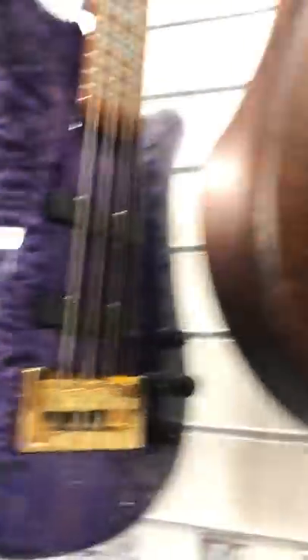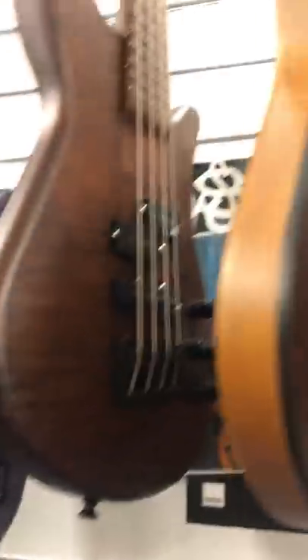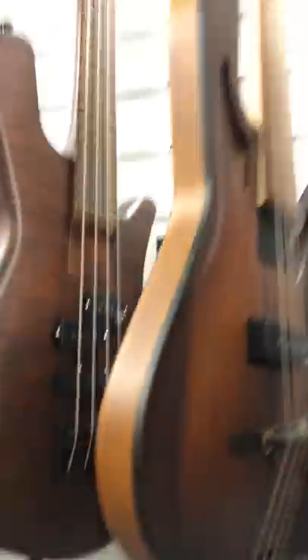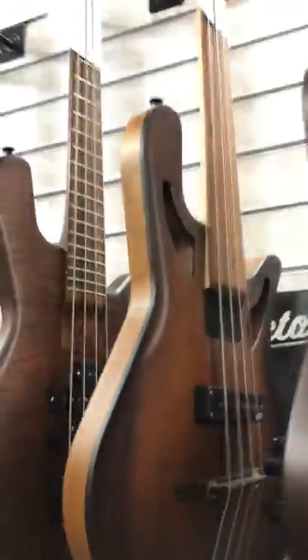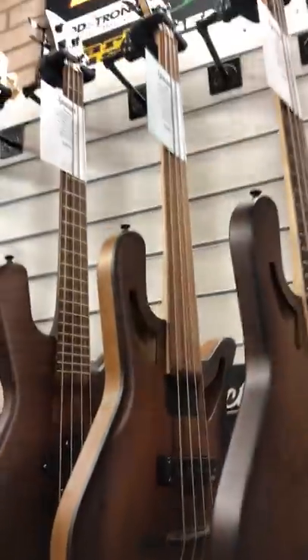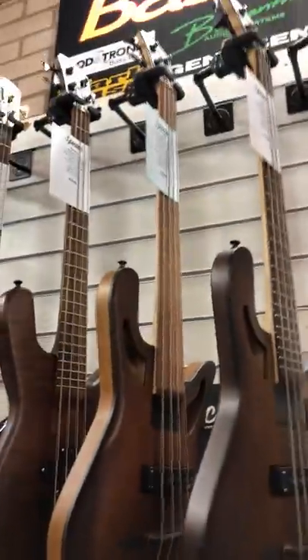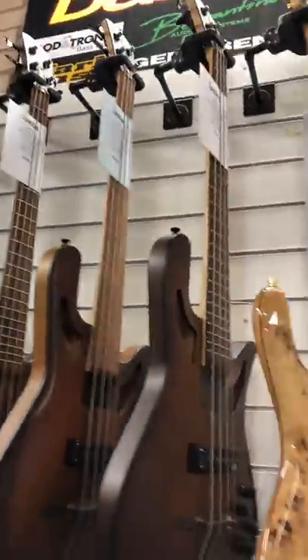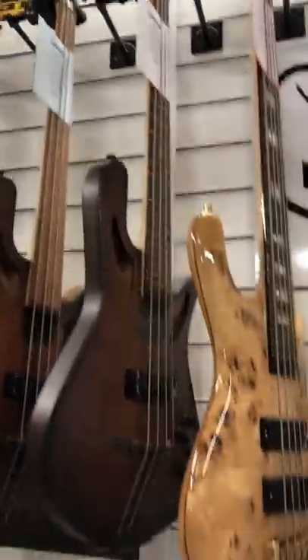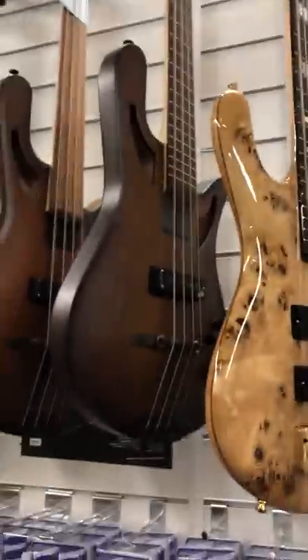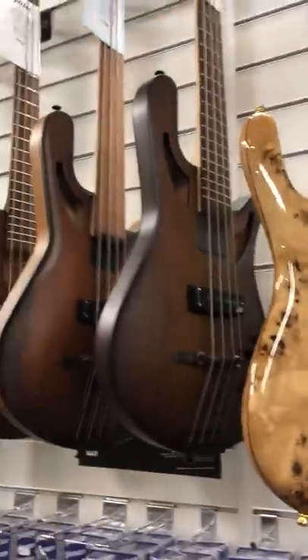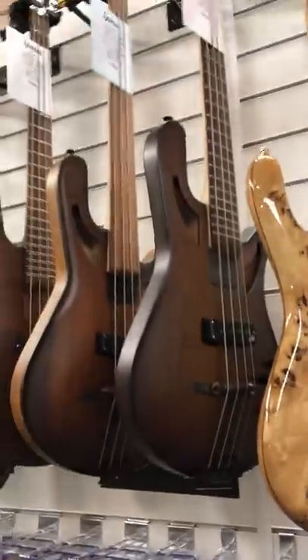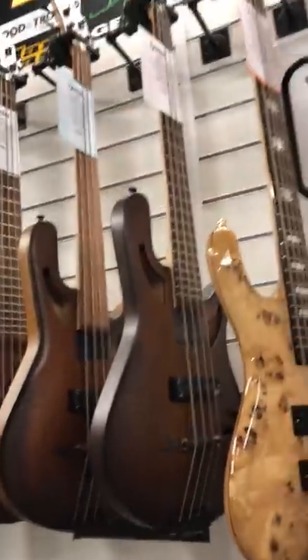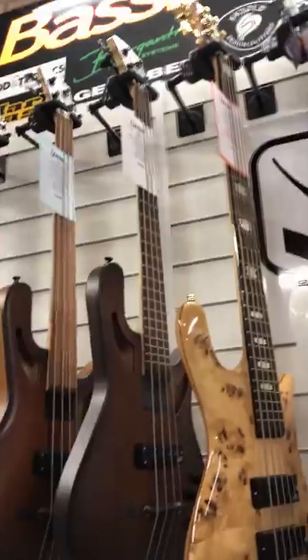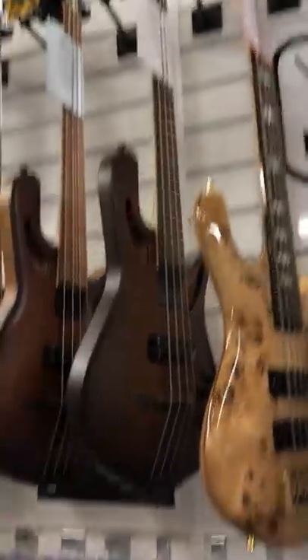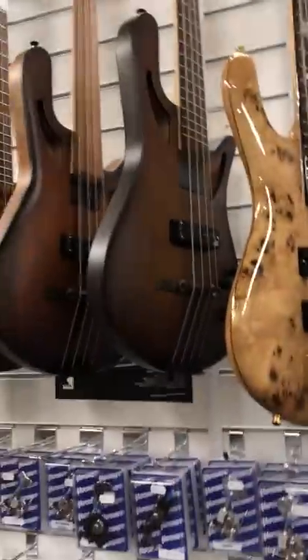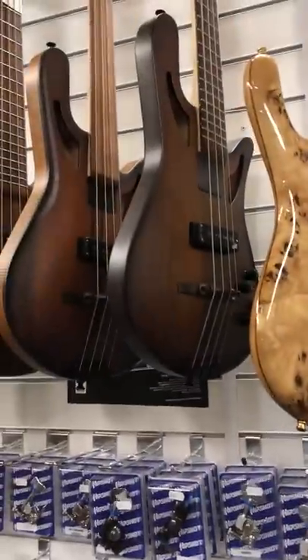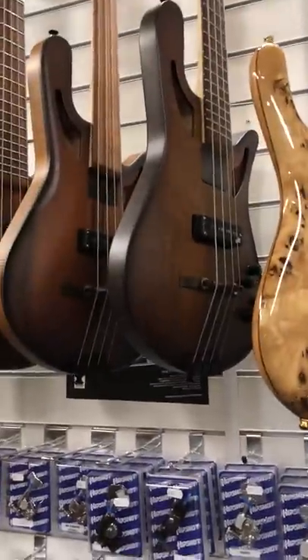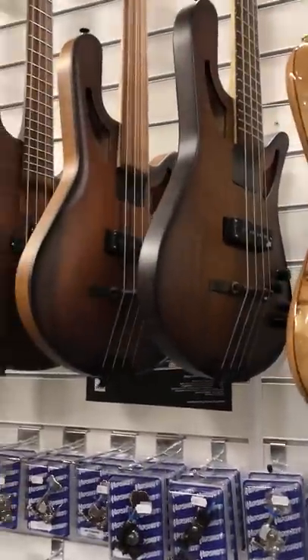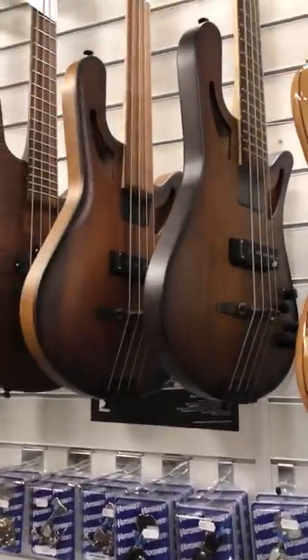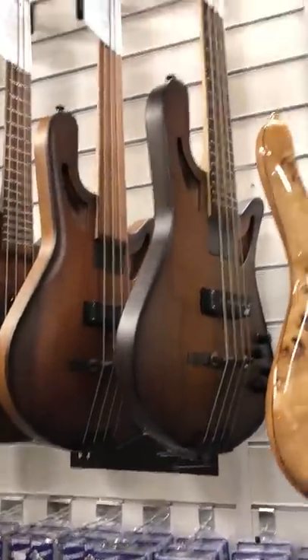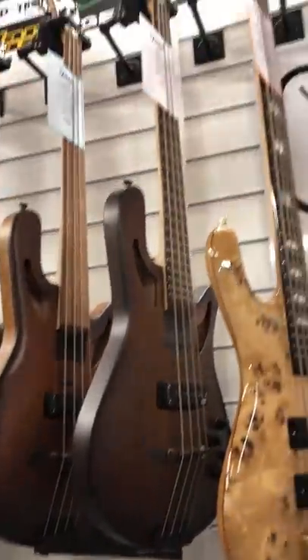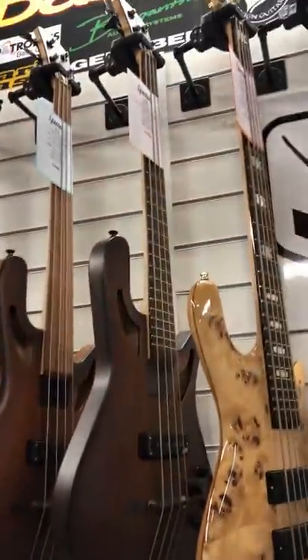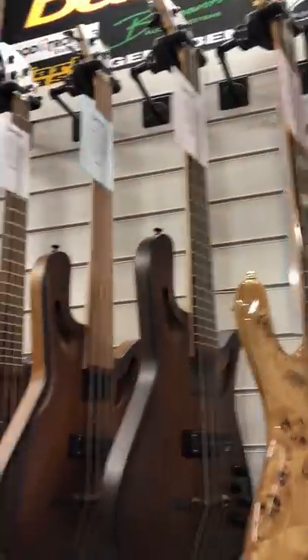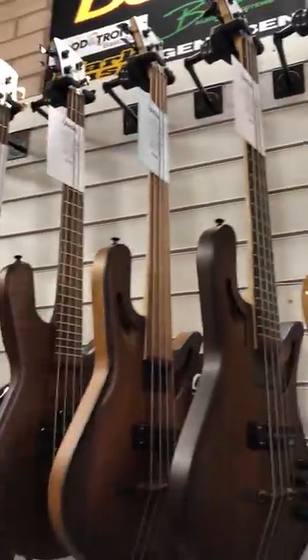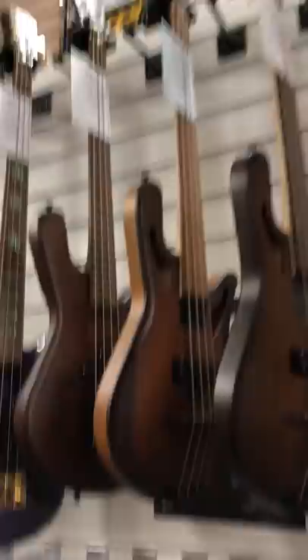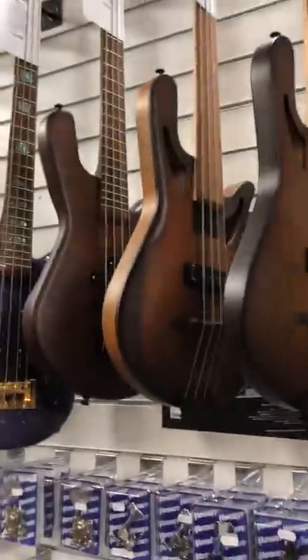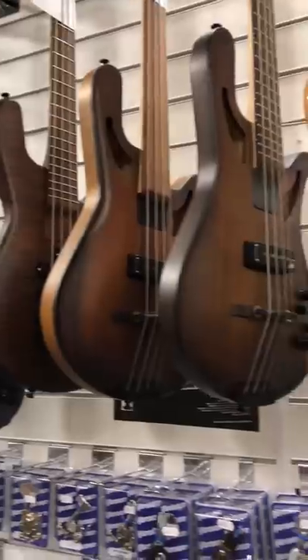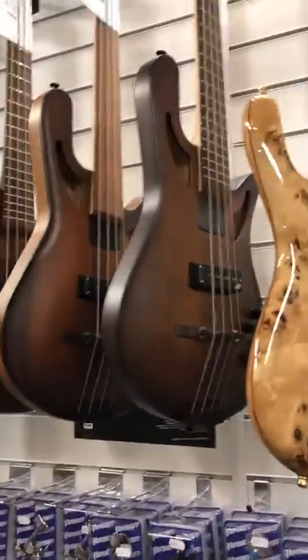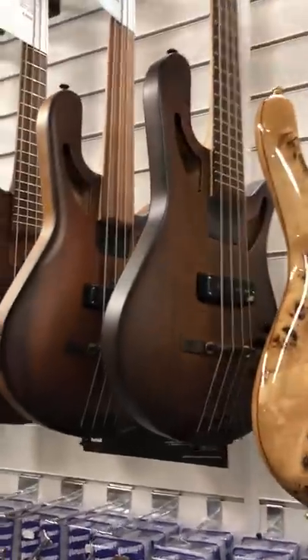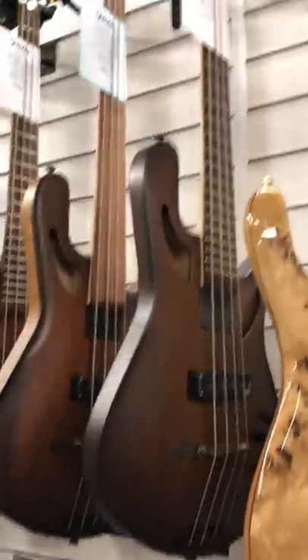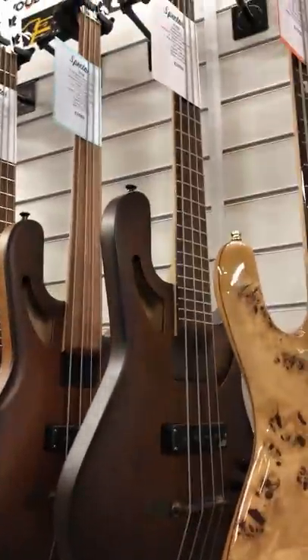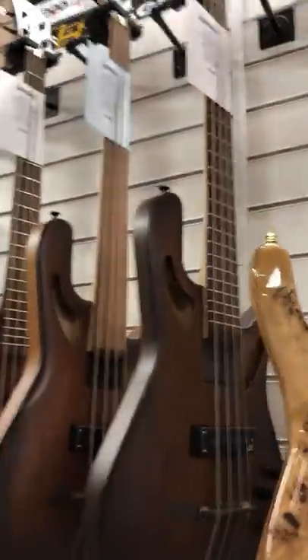Very cool. This is the short-scale Shorty. And the CTBs, which are a sort of hybrid semi-acoustic bass — very popular. All hand-built in America, really lovely basses, great value for money.